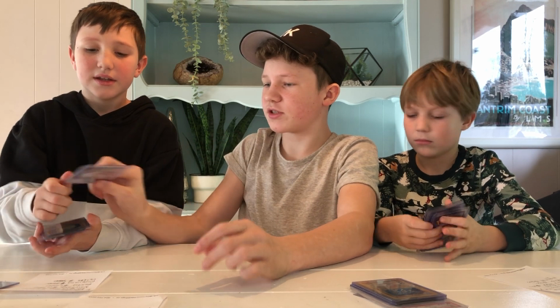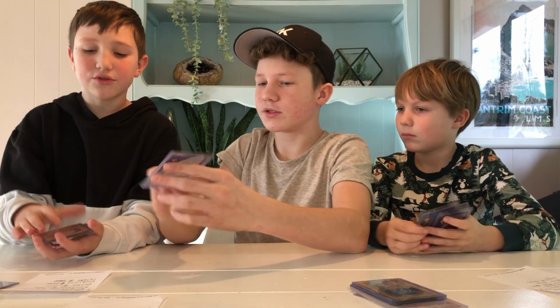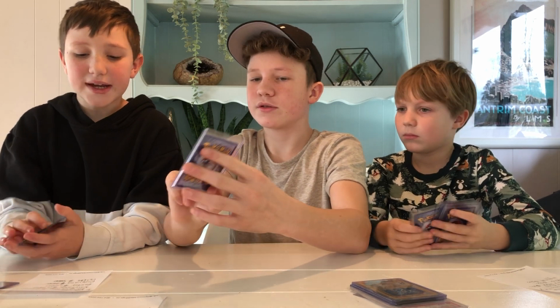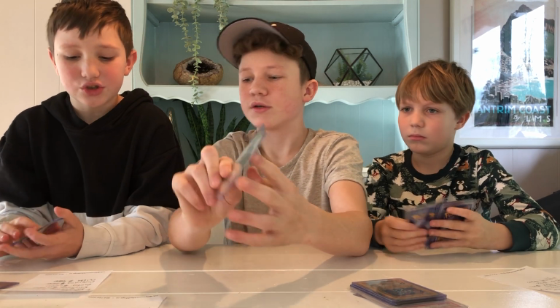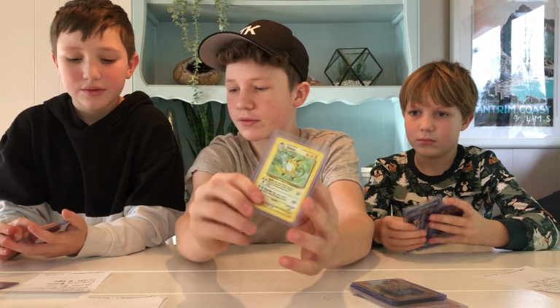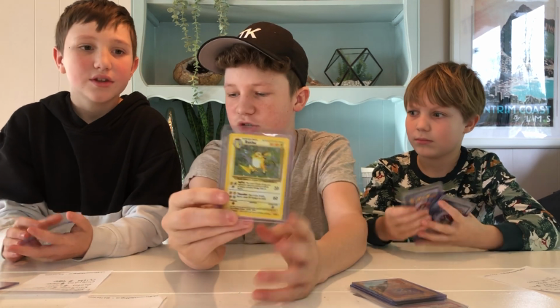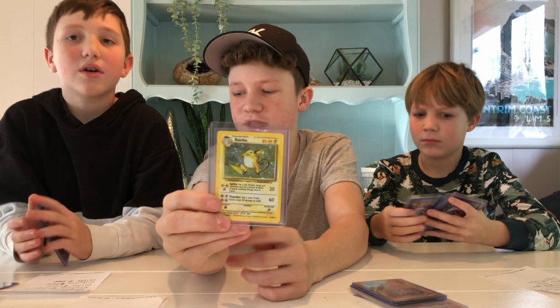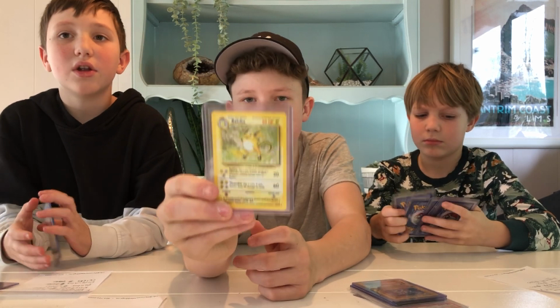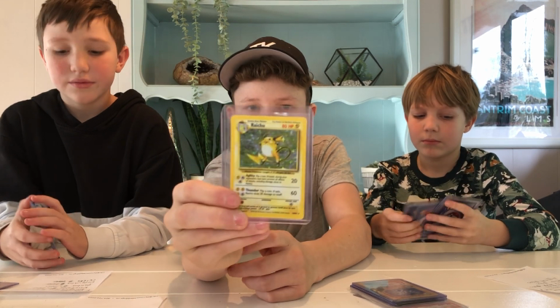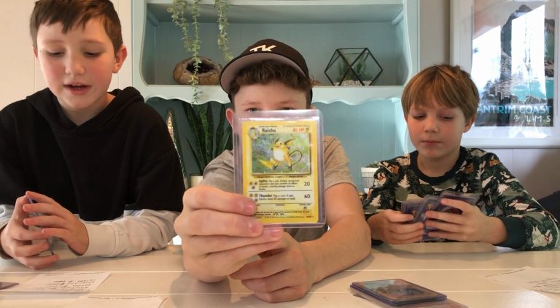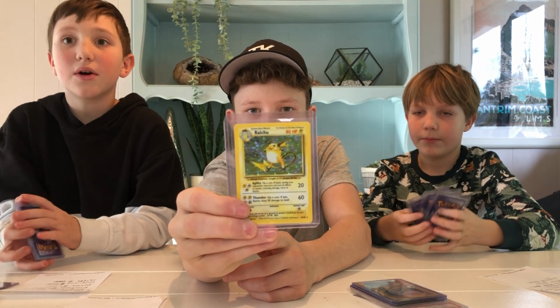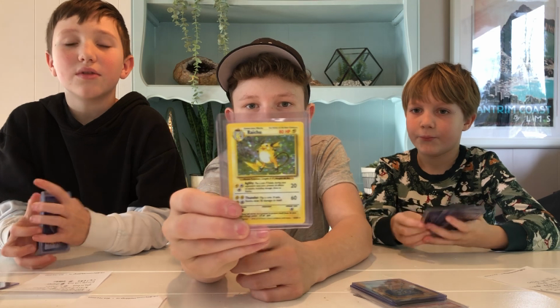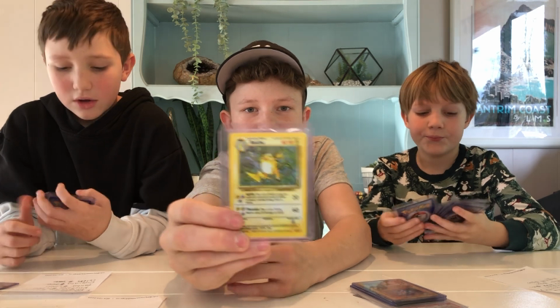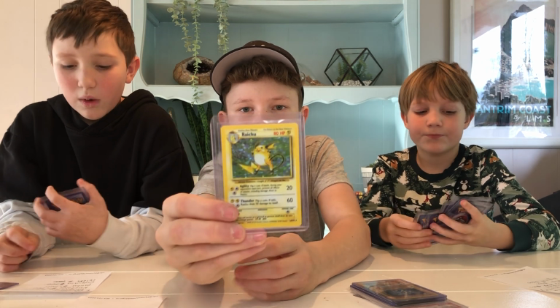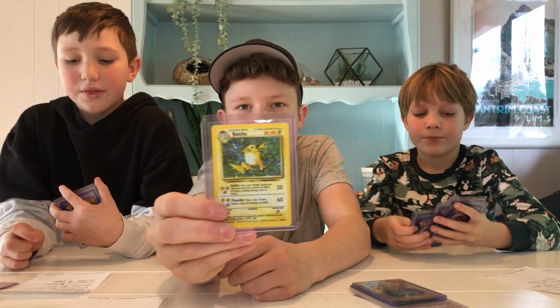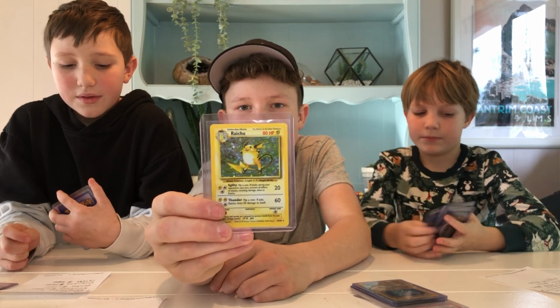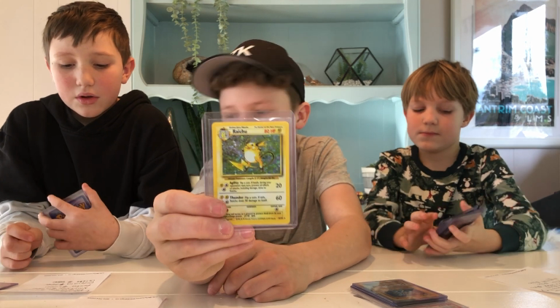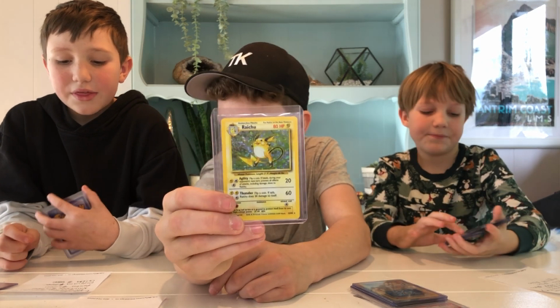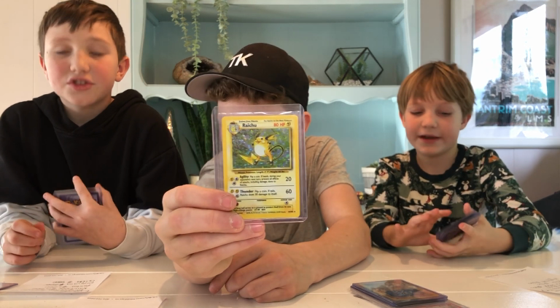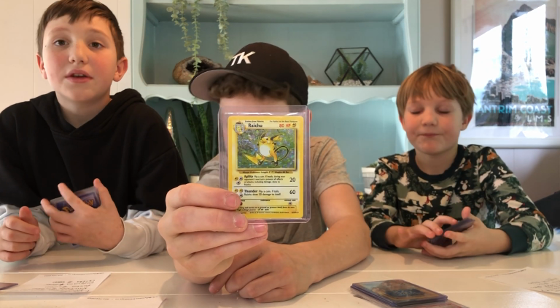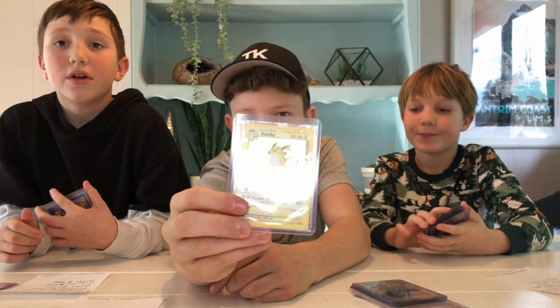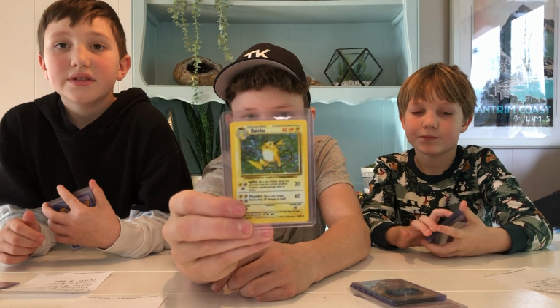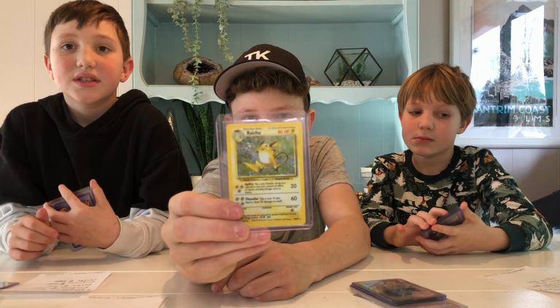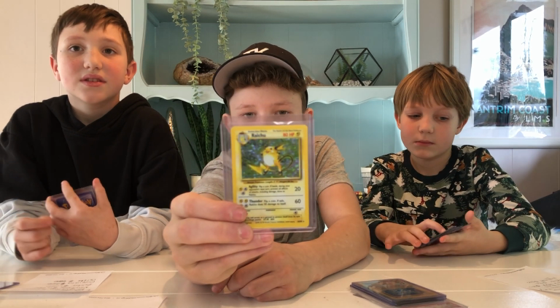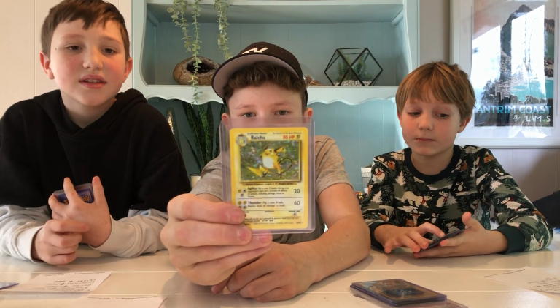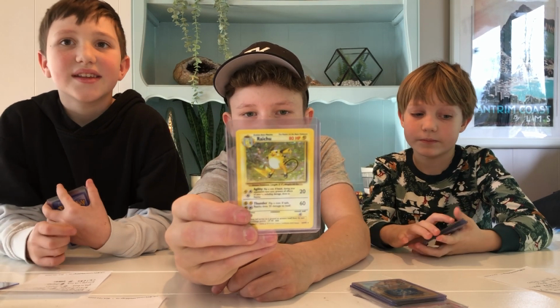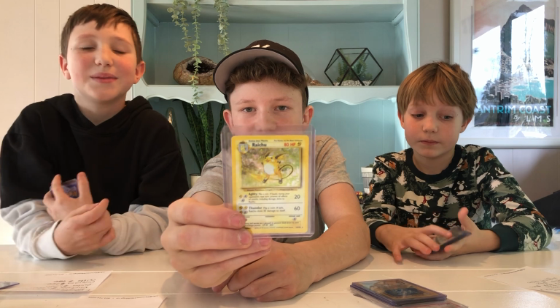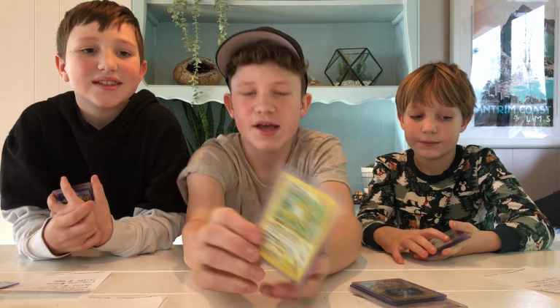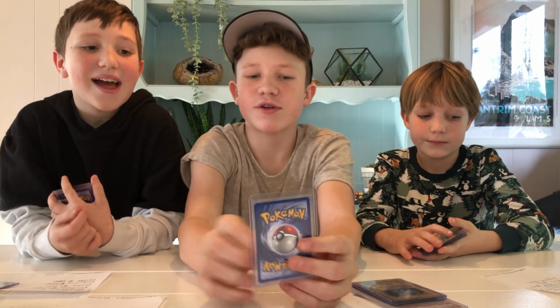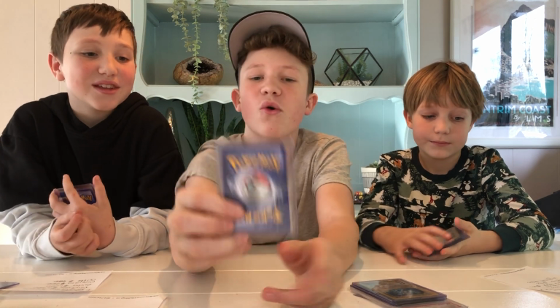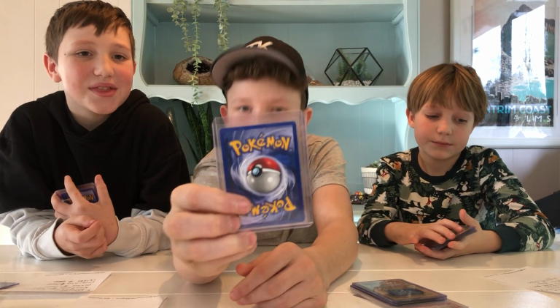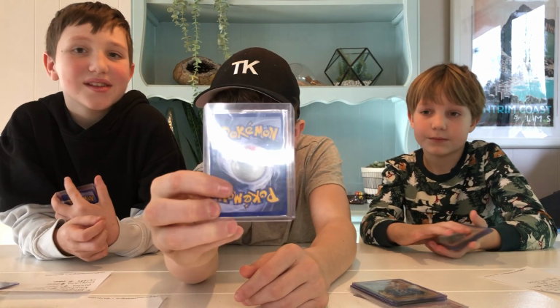Here's Raichu — it's vintage, a holo vintage base set card: $1,200 in a PSA 10 condition. And this one is in quite good condition.